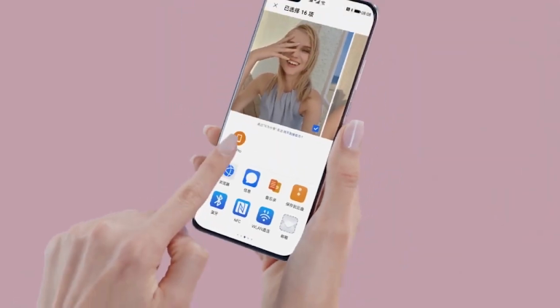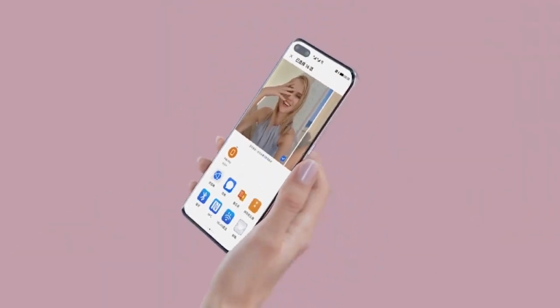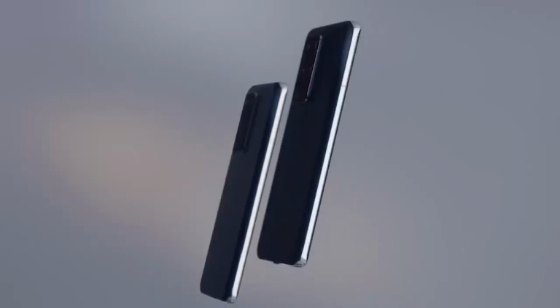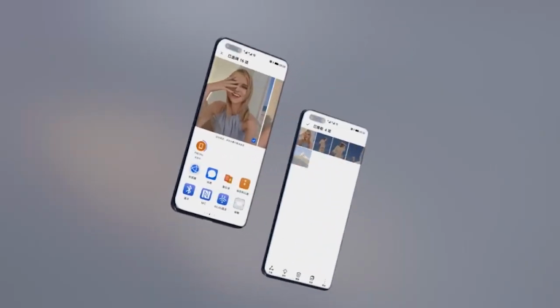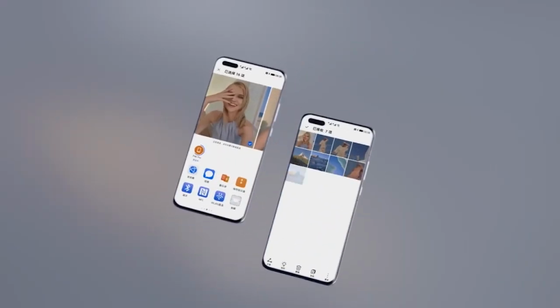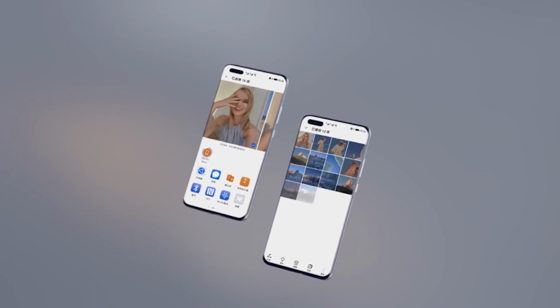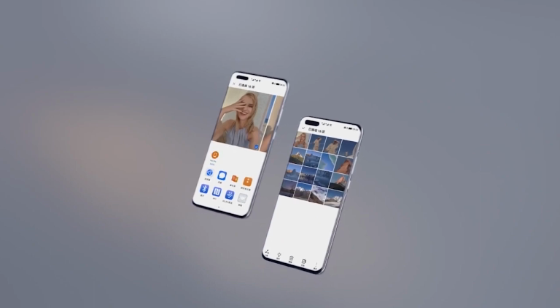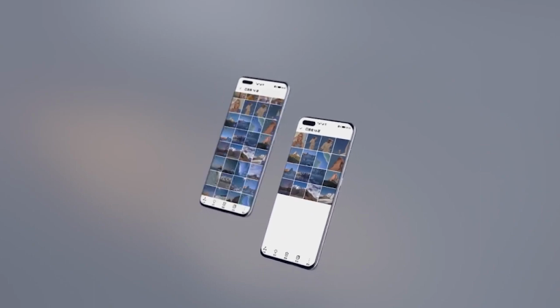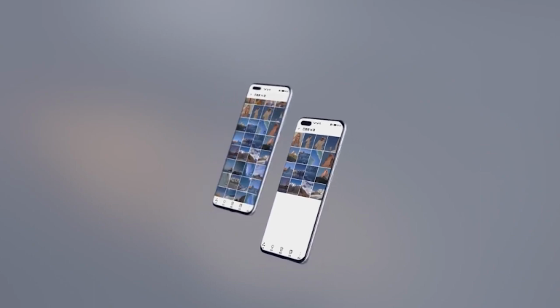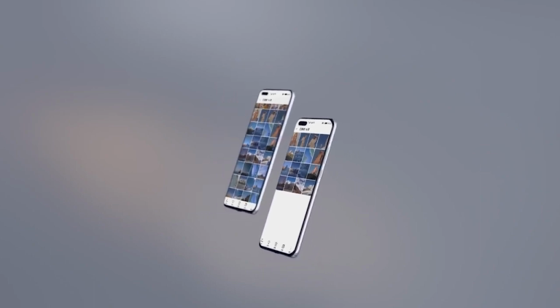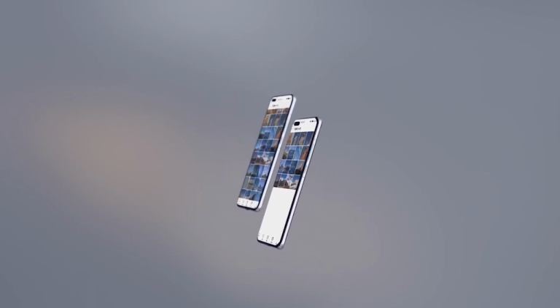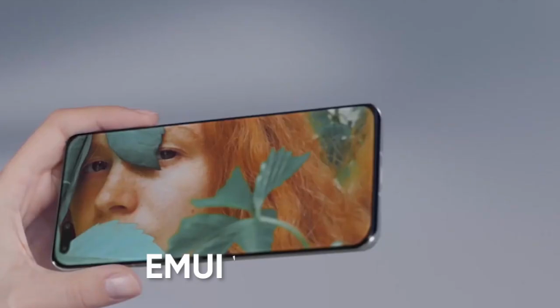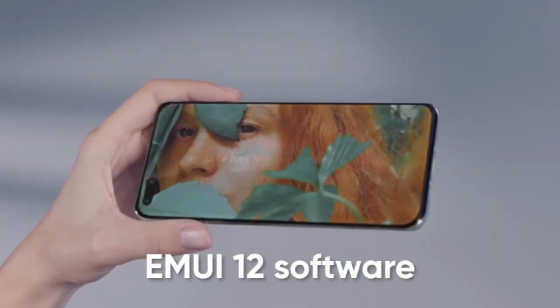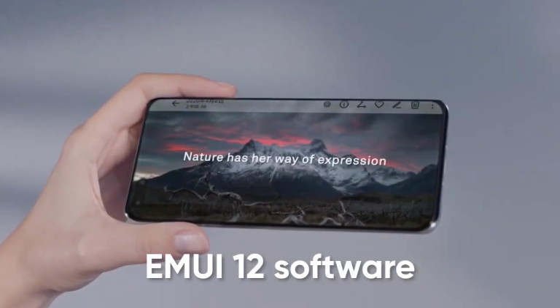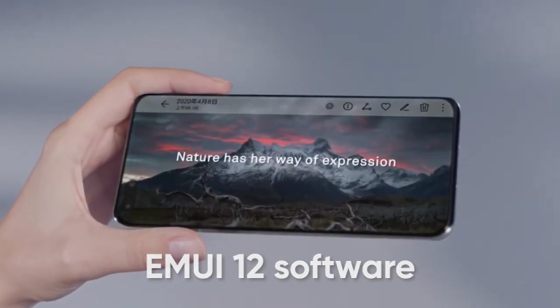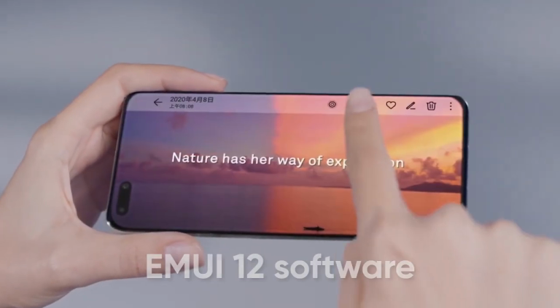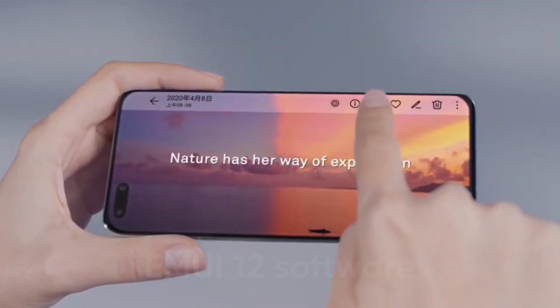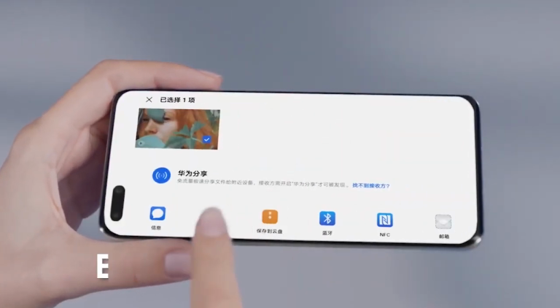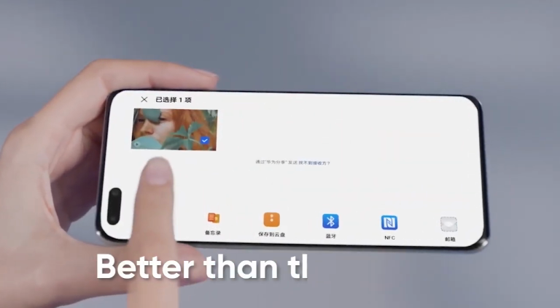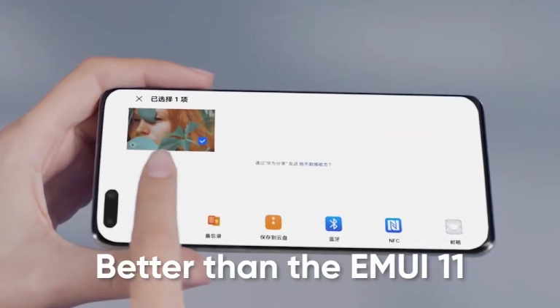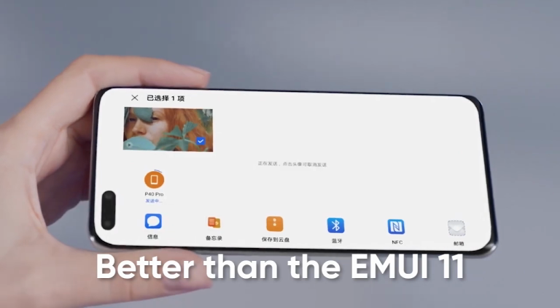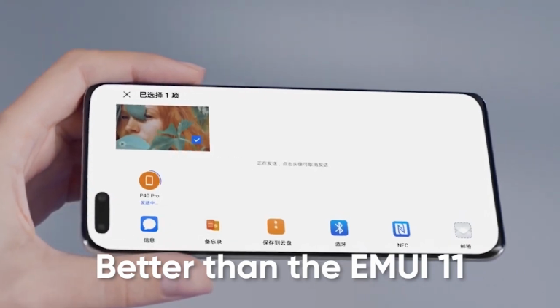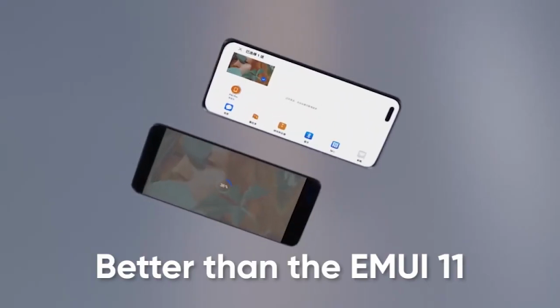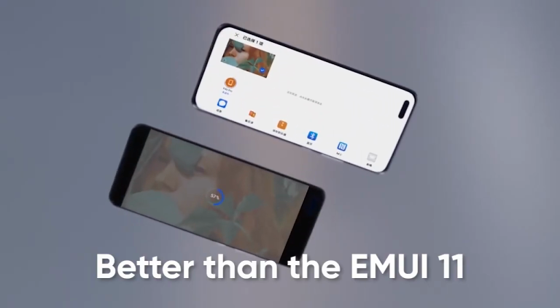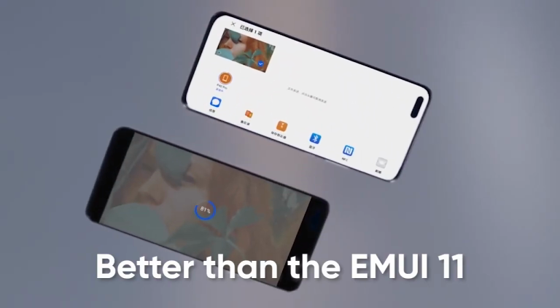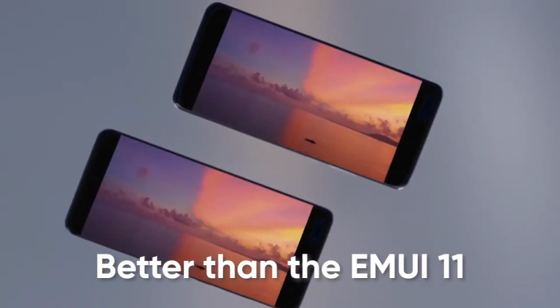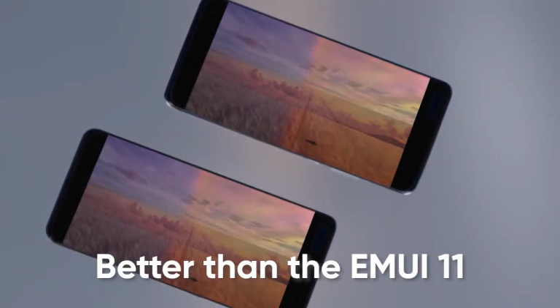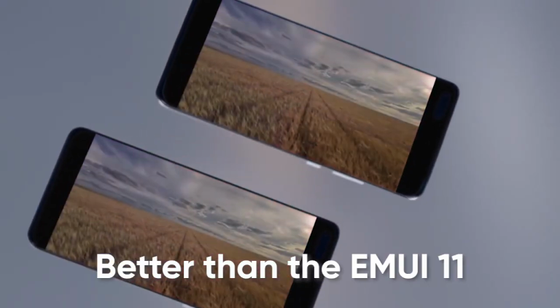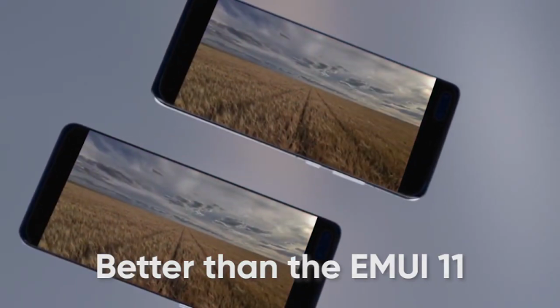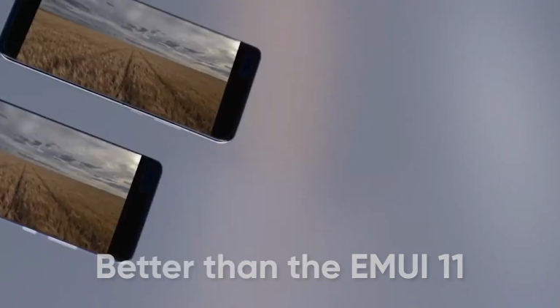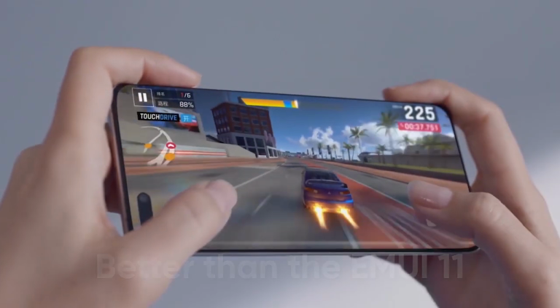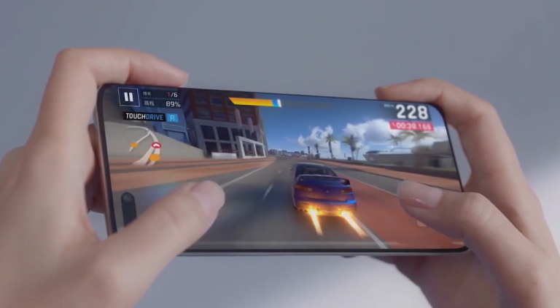On the other hand, the global version of Mate 40 Pro is currently running MIUI 12 software, which is better than MIUI 11. This version has various new features that improve the user experience.